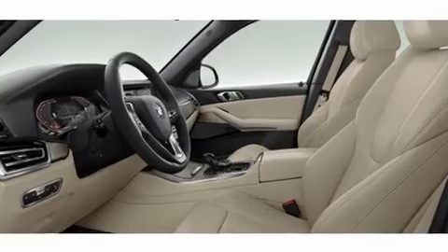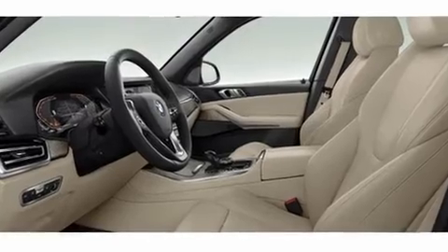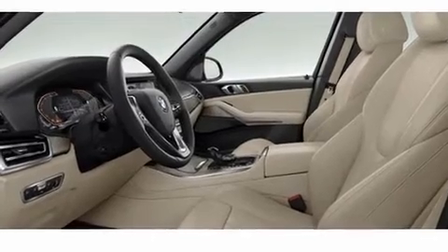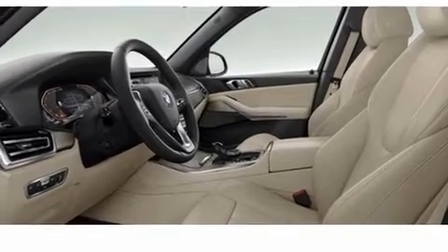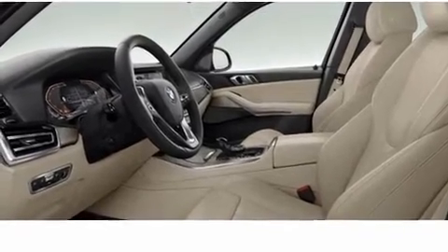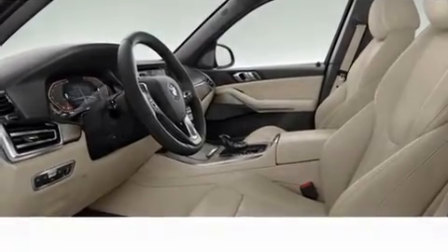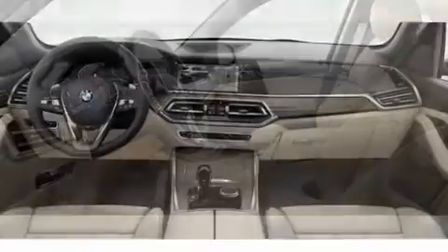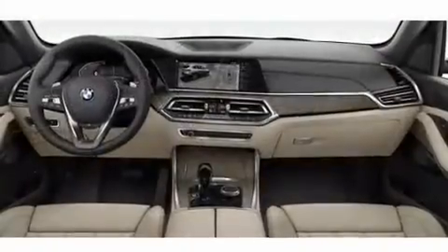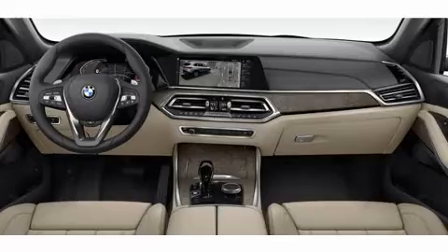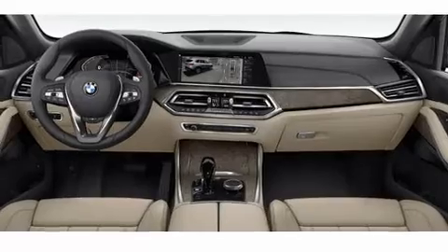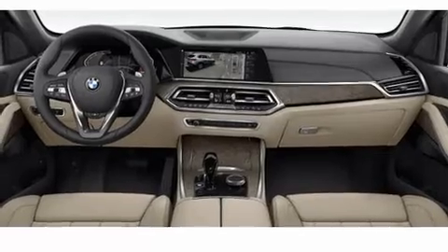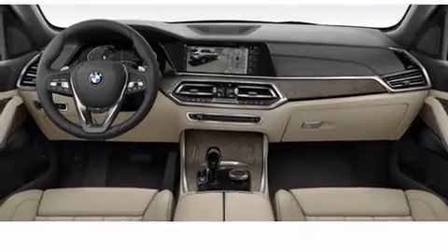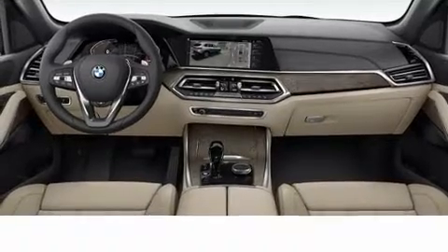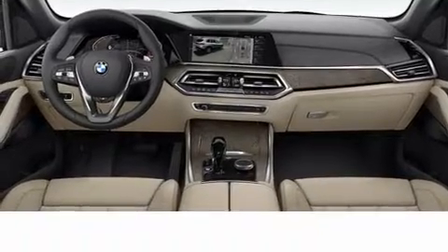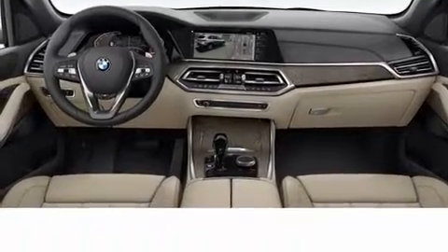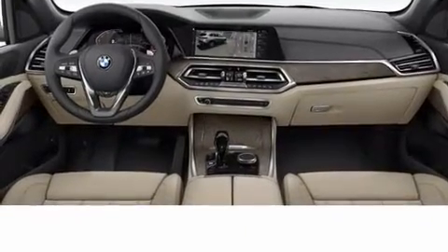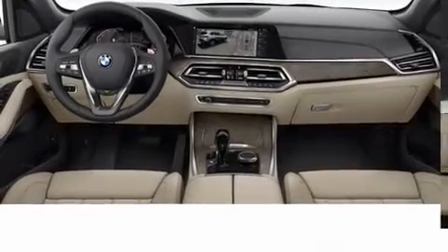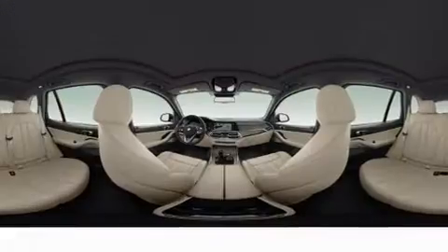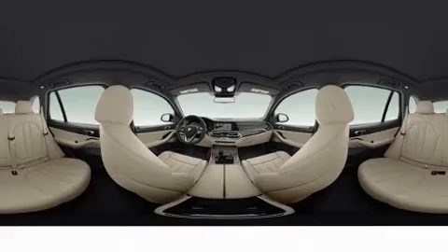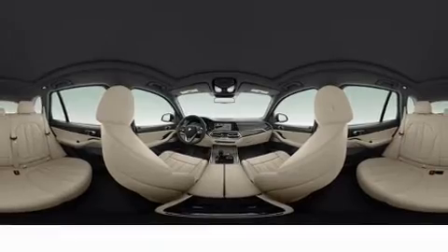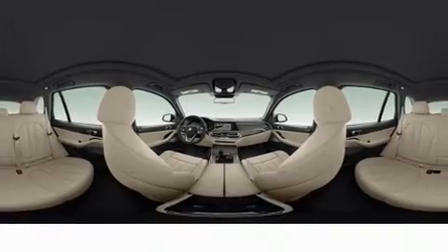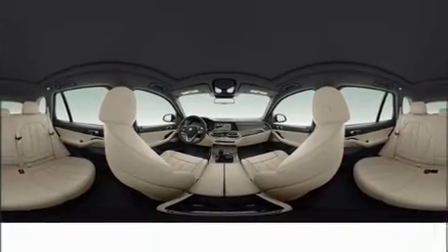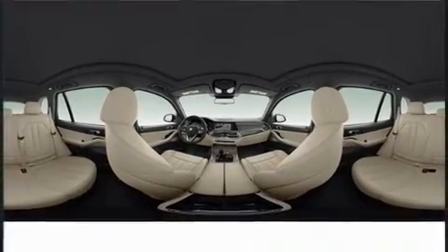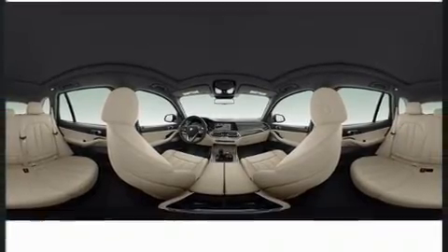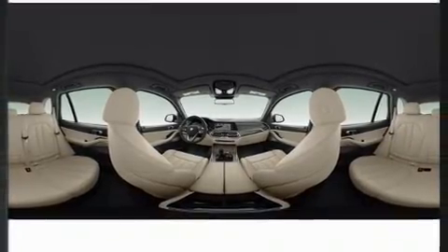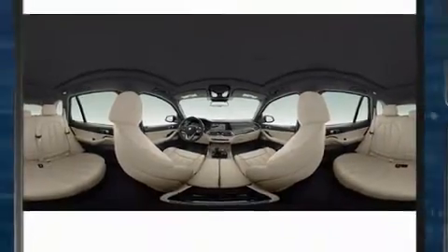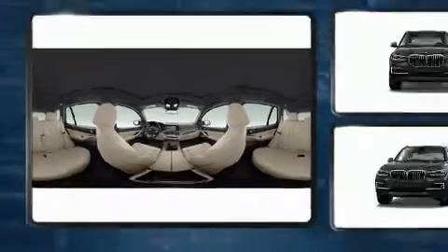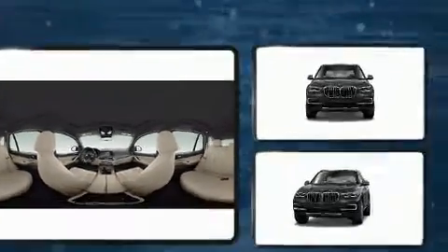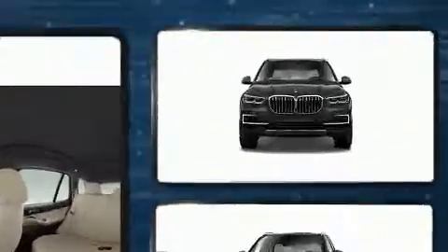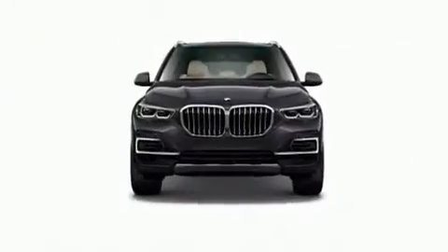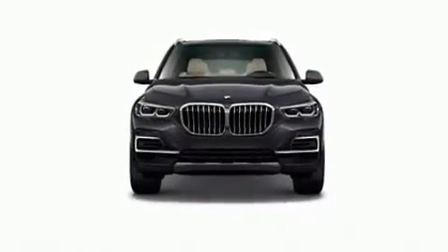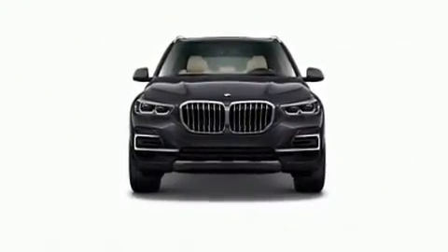A wealth of standard features mean that you no longer have to sacrifice, like power windows, mirrors, and seats, a tachometer, a built-in garage door transmitter, a trip computer, automatic dimming door mirrors, a roof rack, and more.